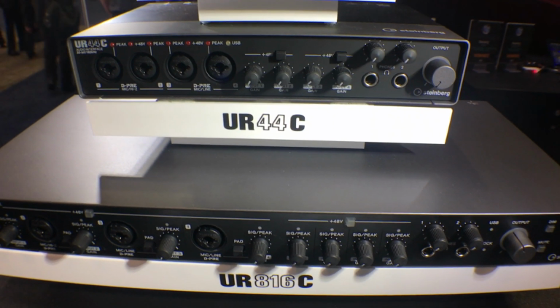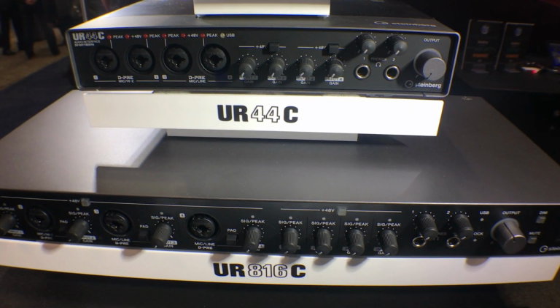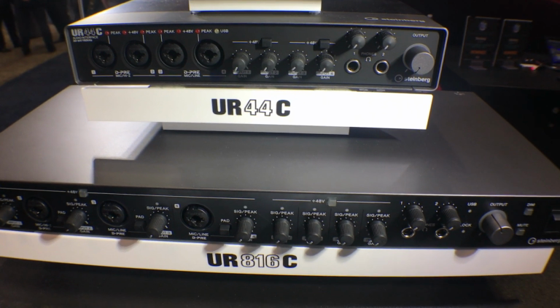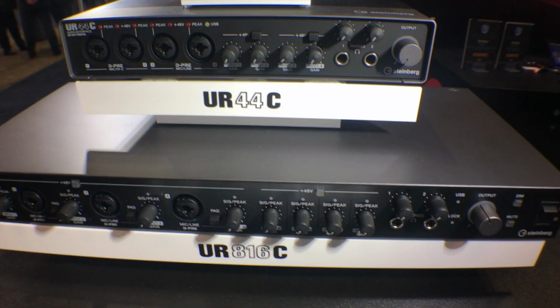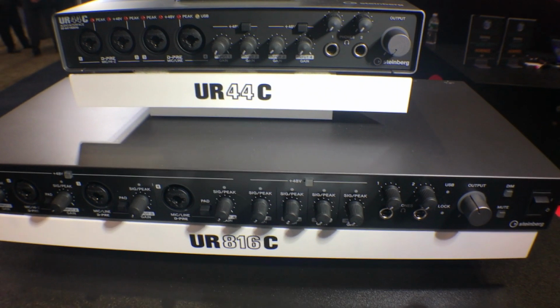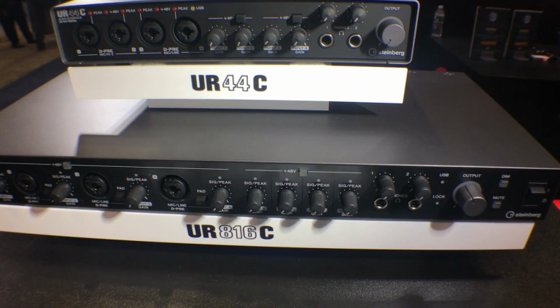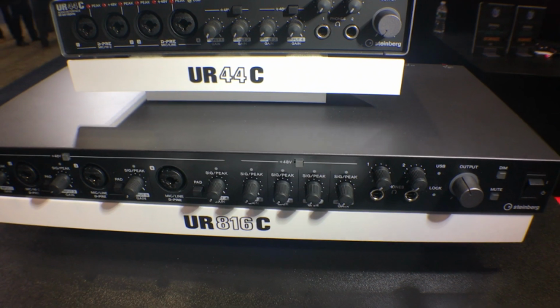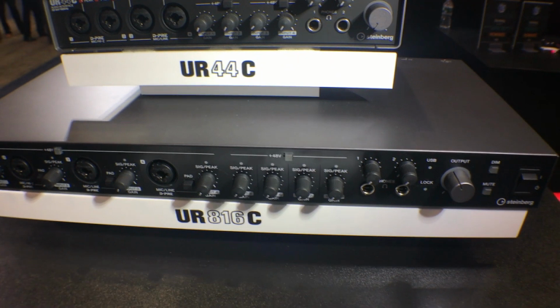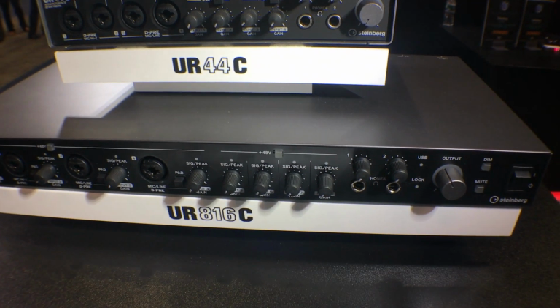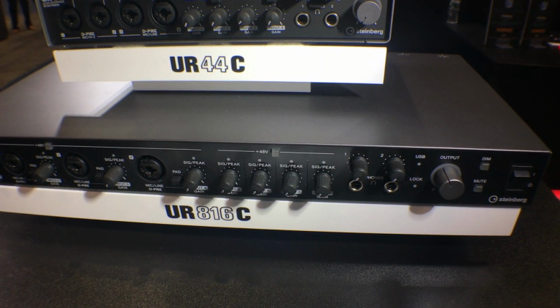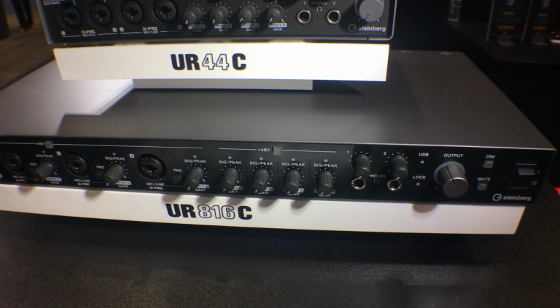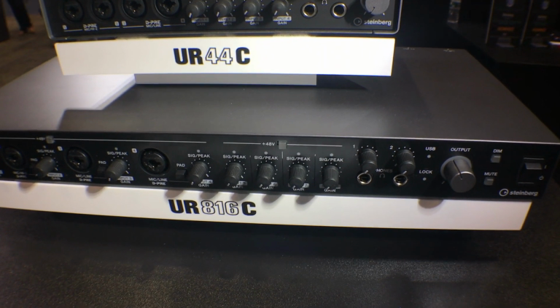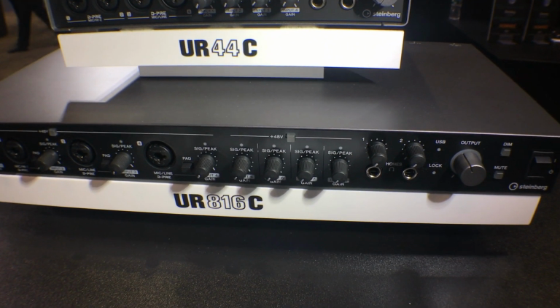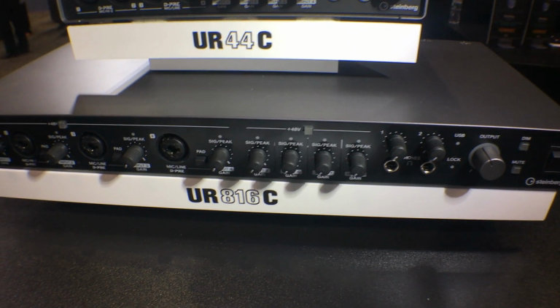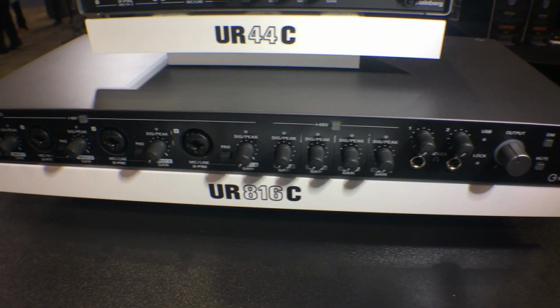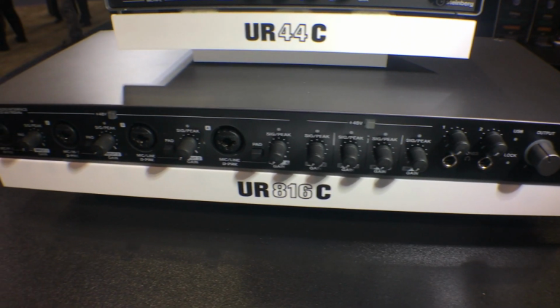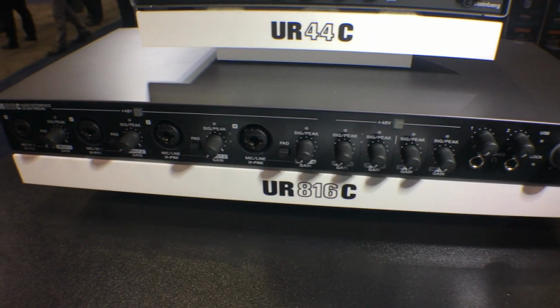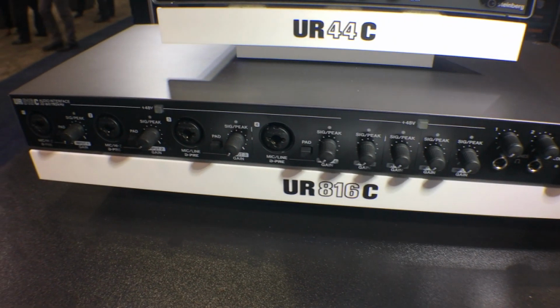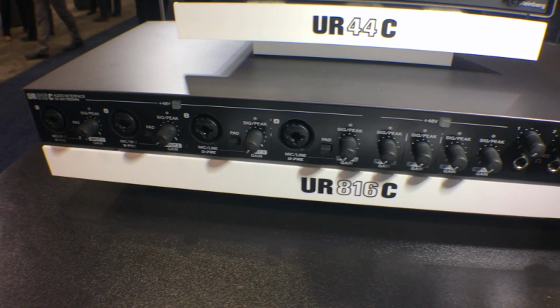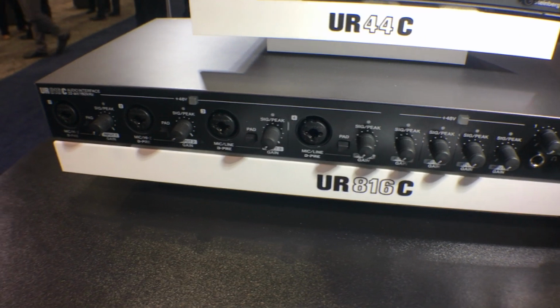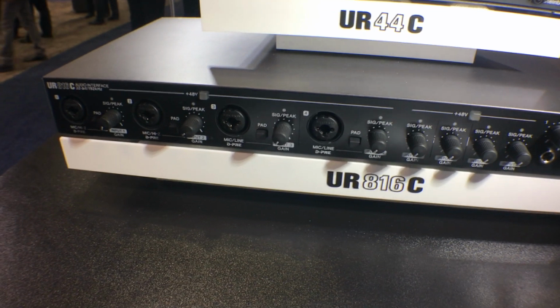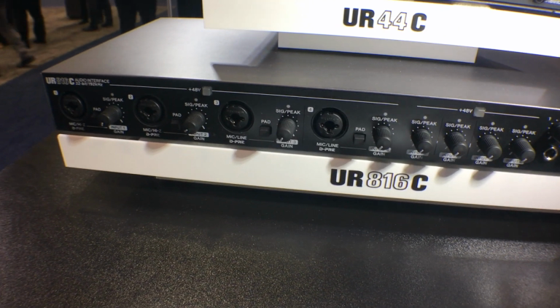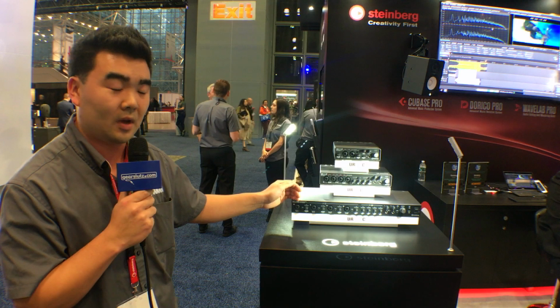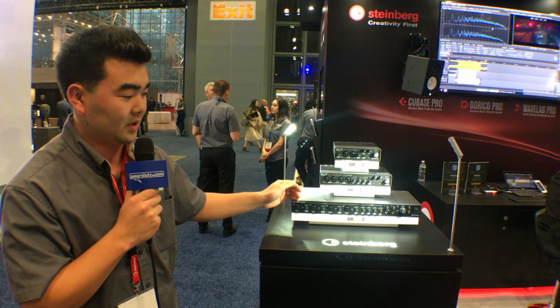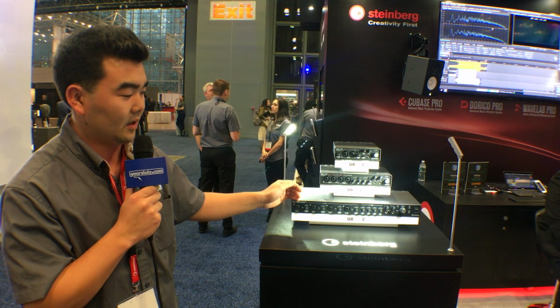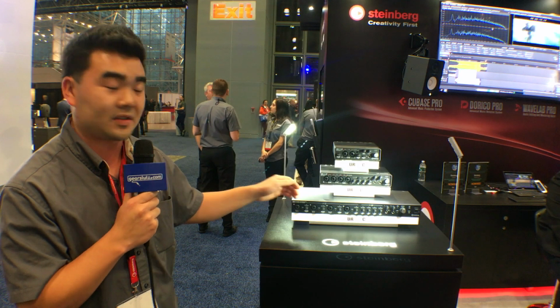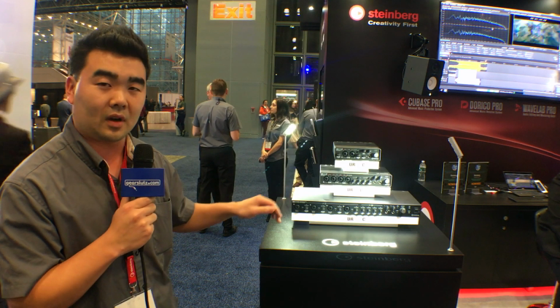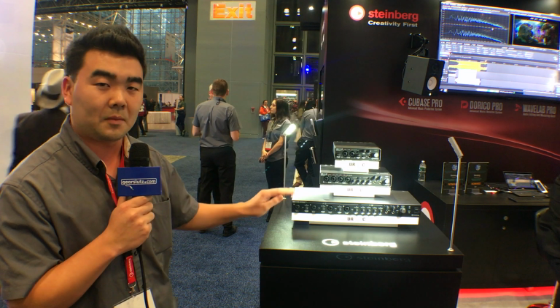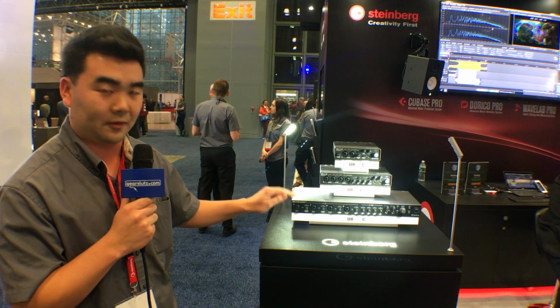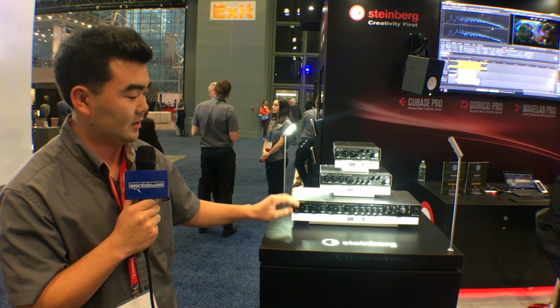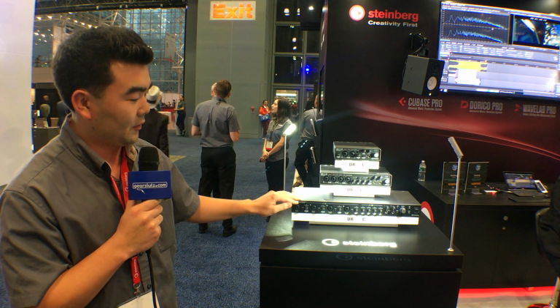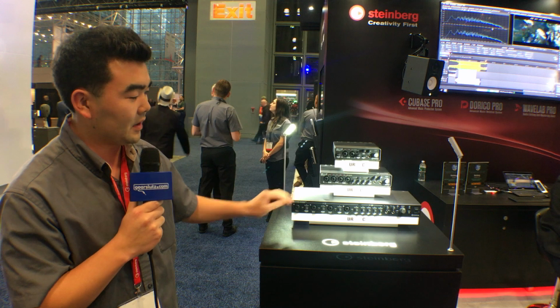The bundled plugins include Yamaha's Morphing Channel Strip and Guitar Amp Classics Collection, both of which are accessed by the DSP MixFX URC program, which is the companion software mixer interface for these units.